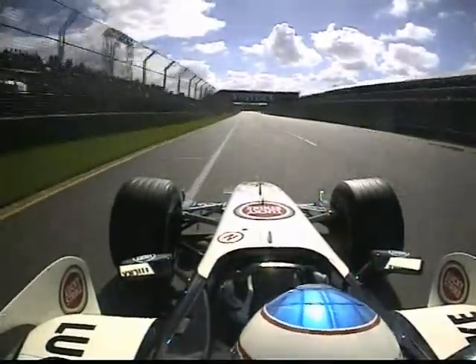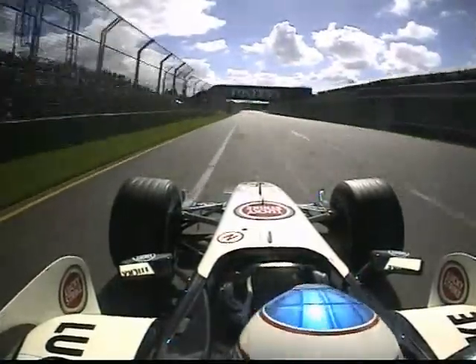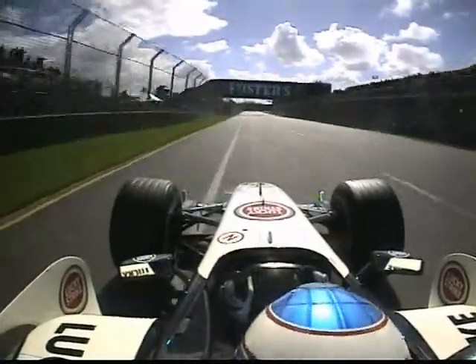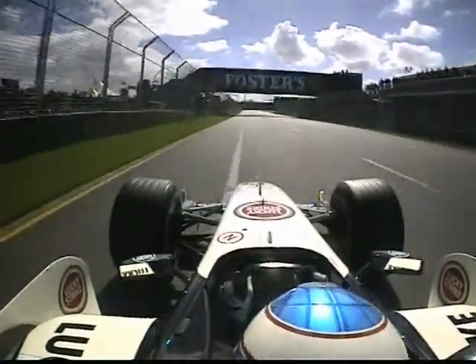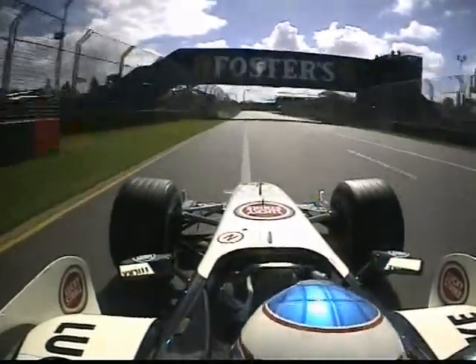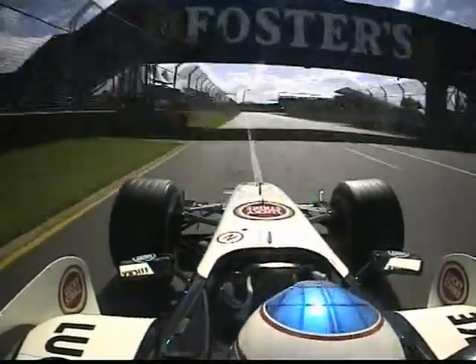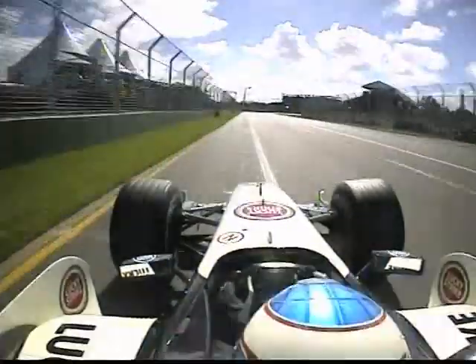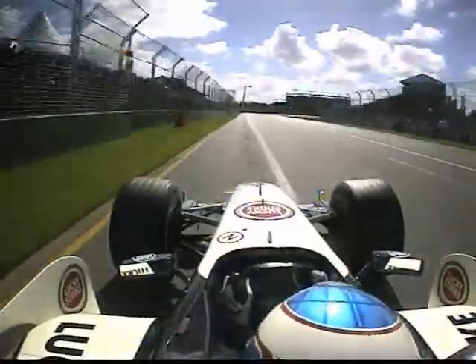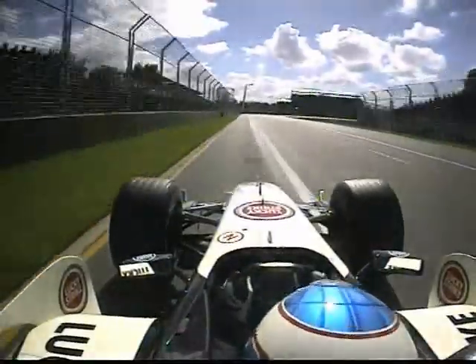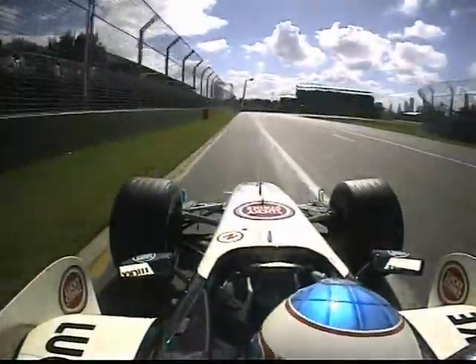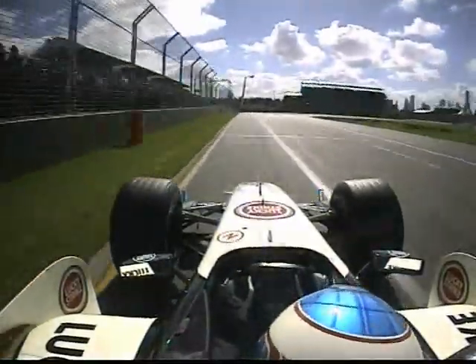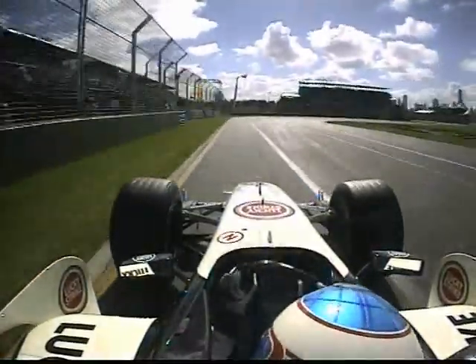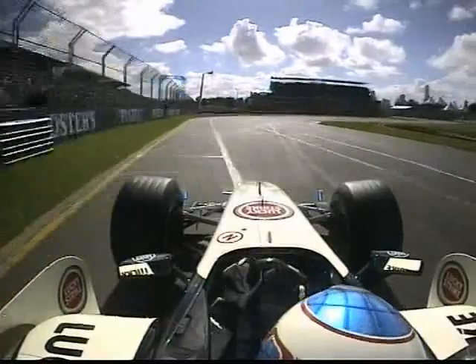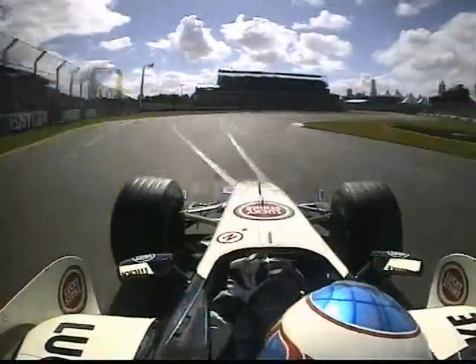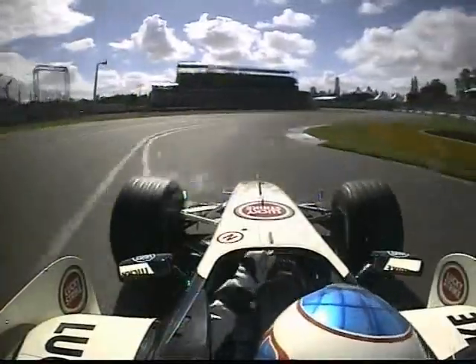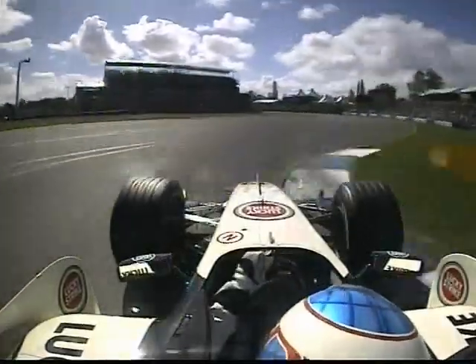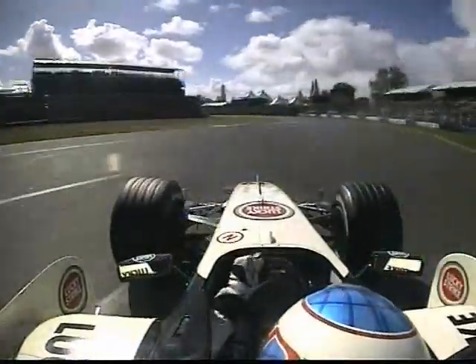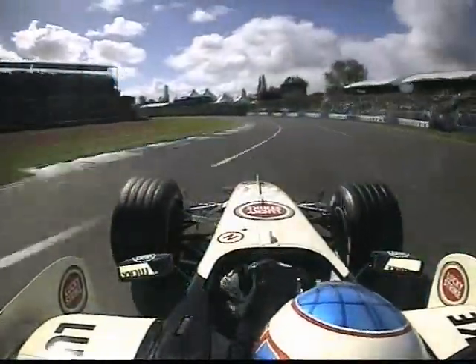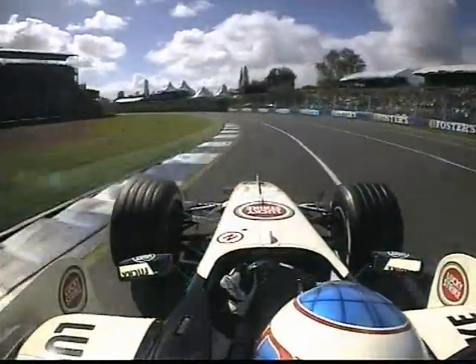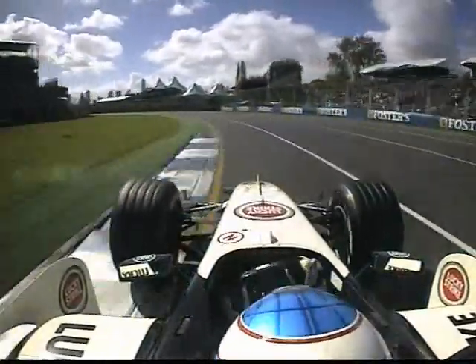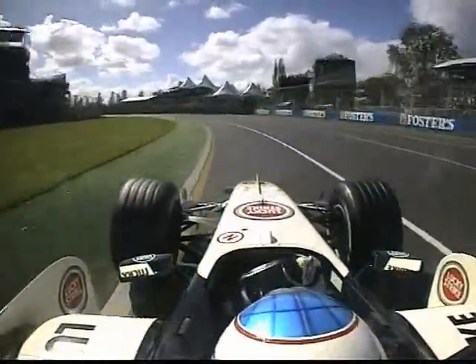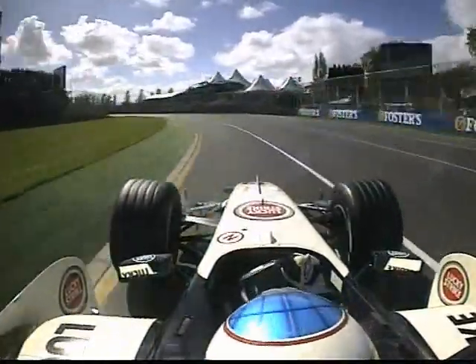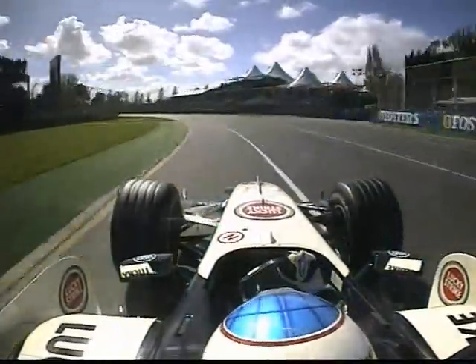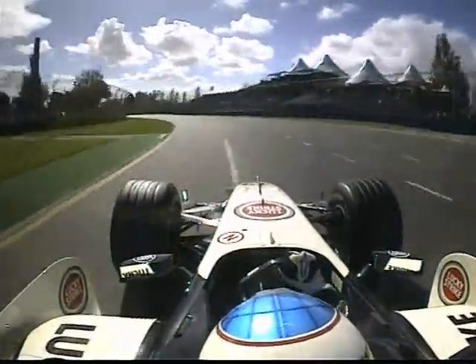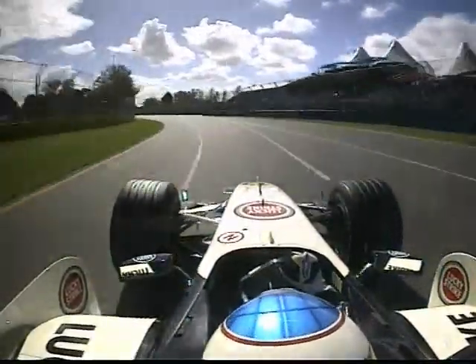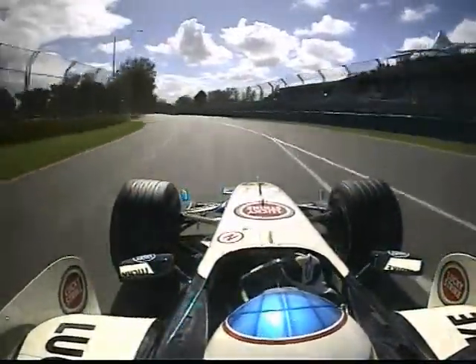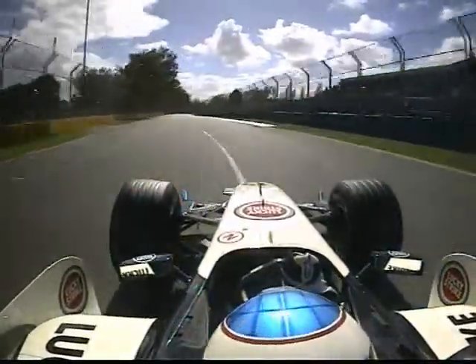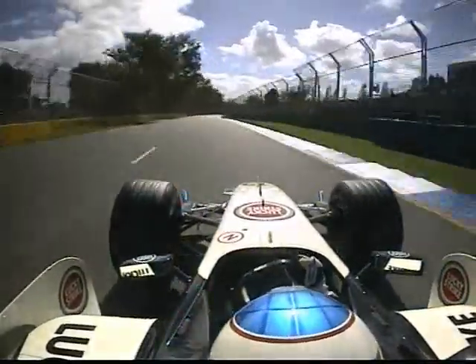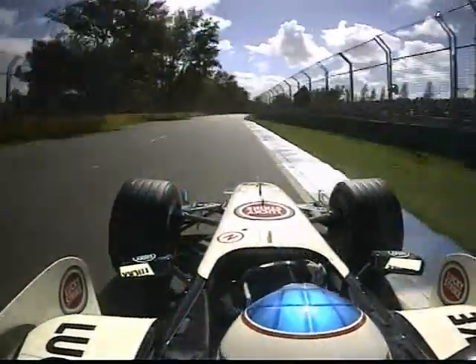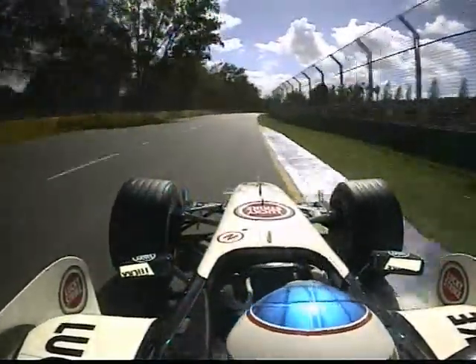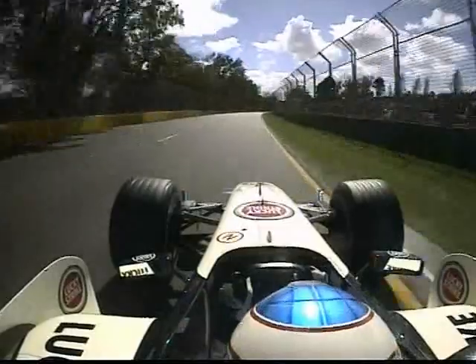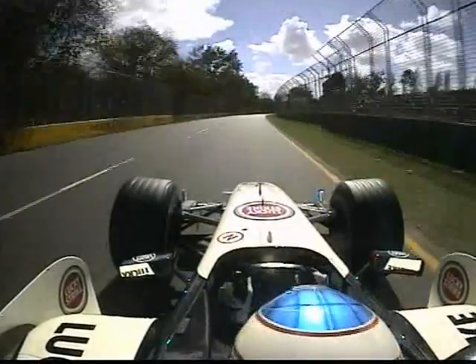185 miles an hour down to turn one. You've already got to pick your mark and get the car turned in absolutely on the right spot. And did he do that? He's already through two.